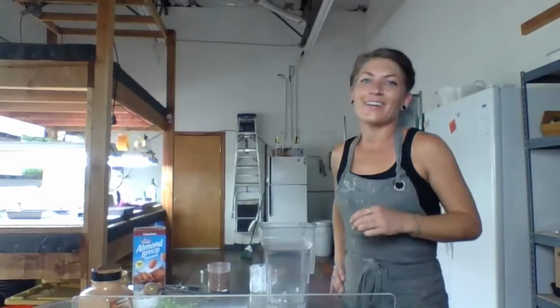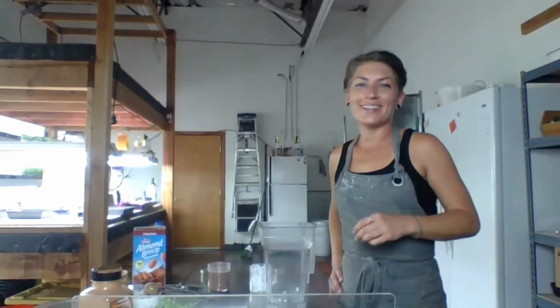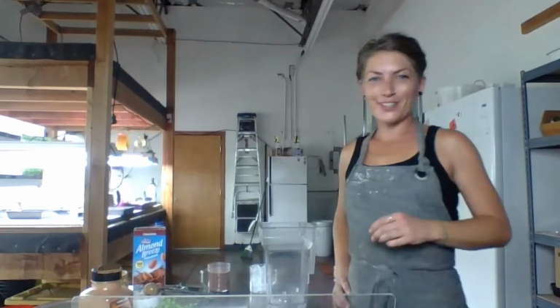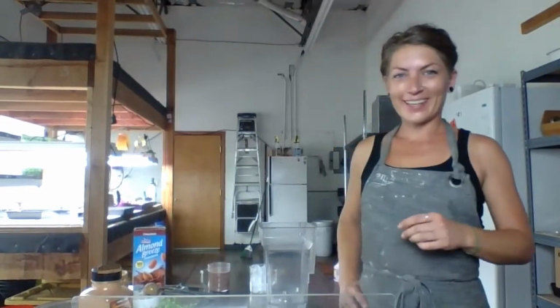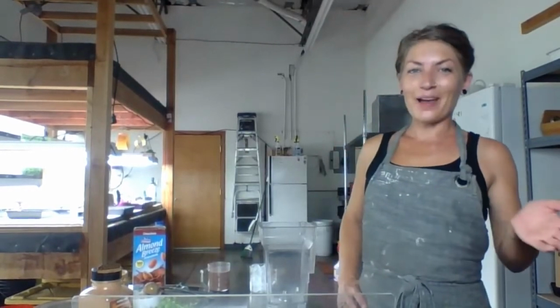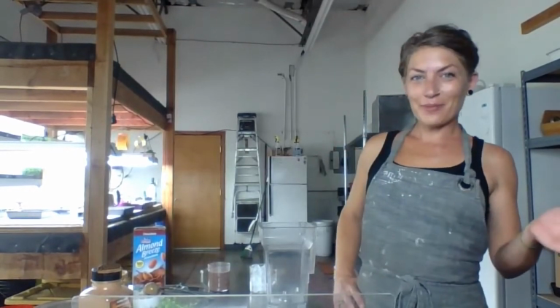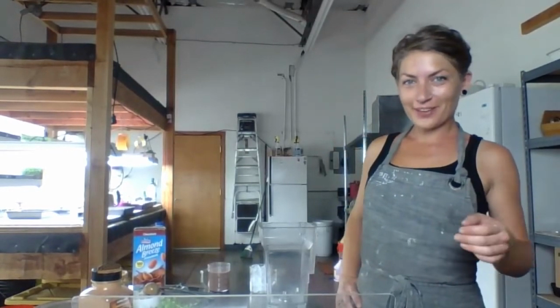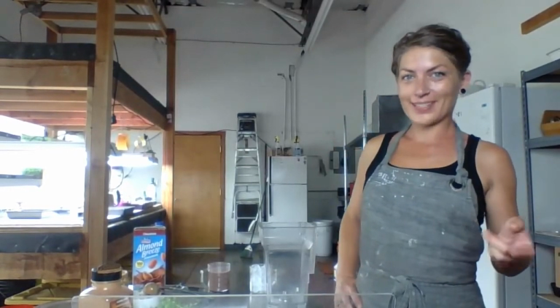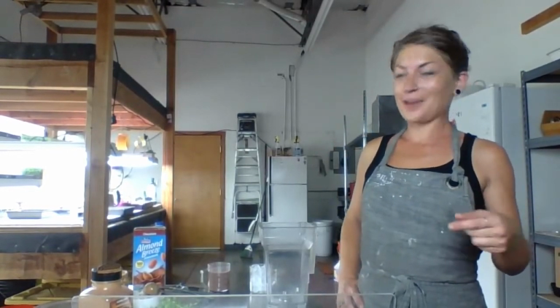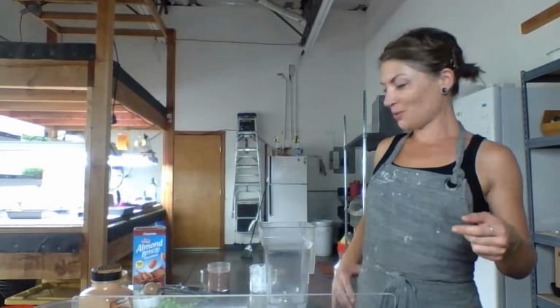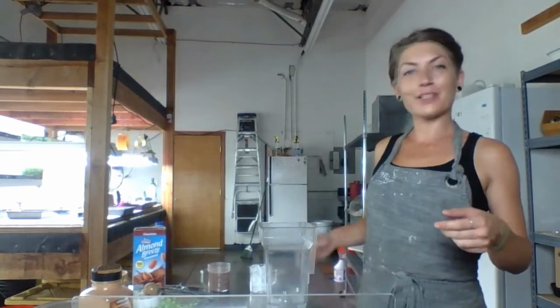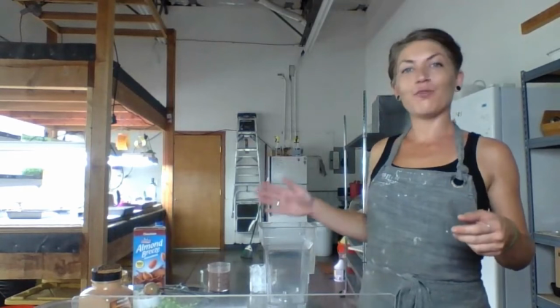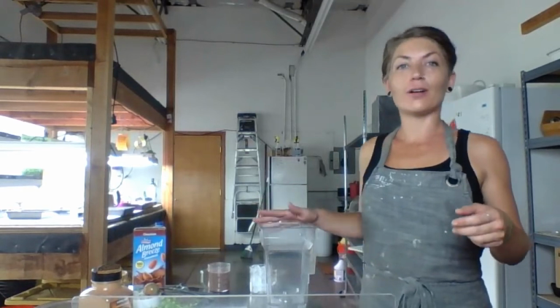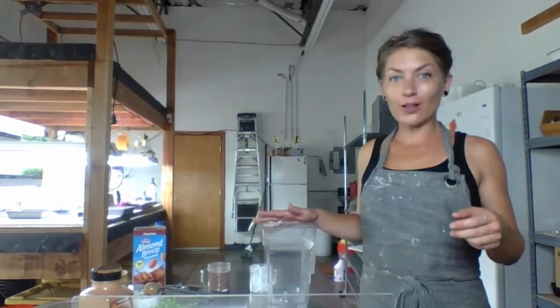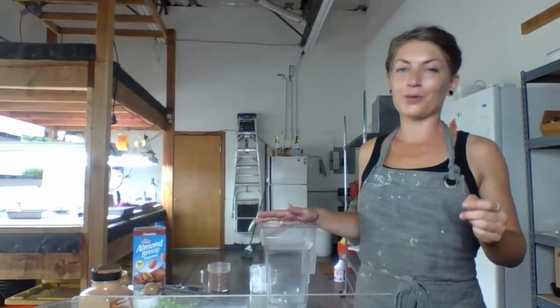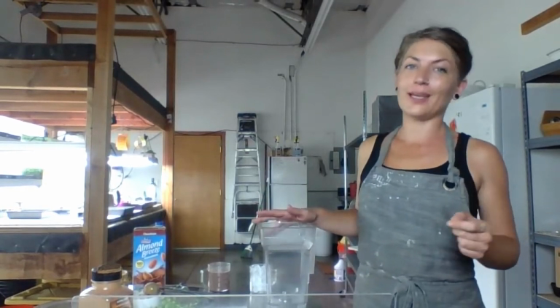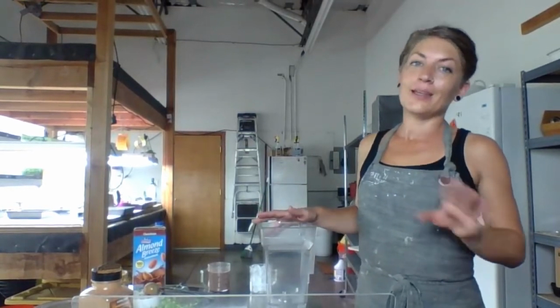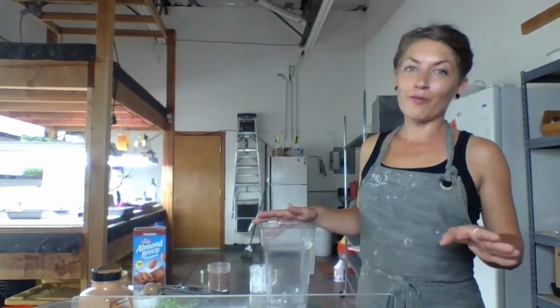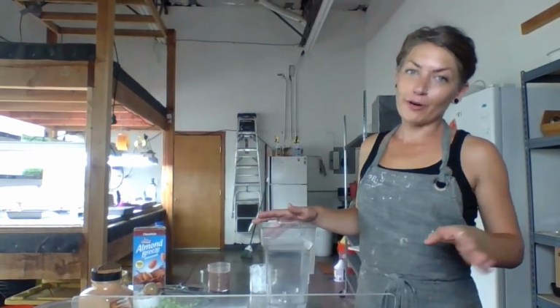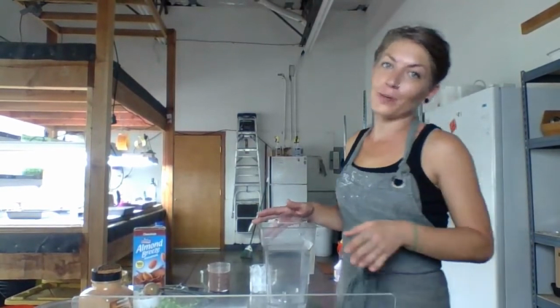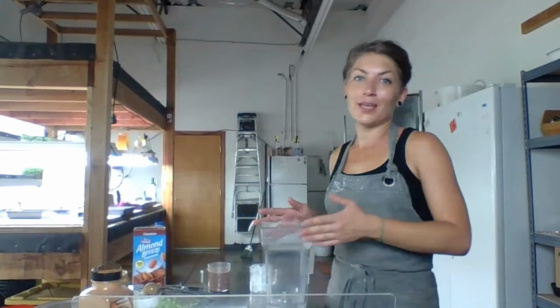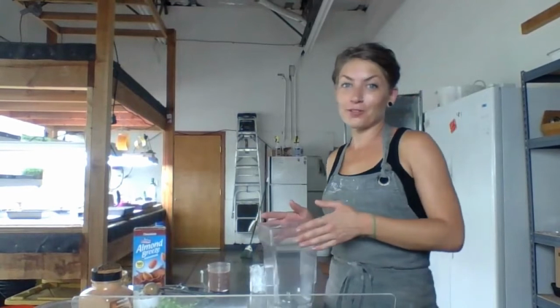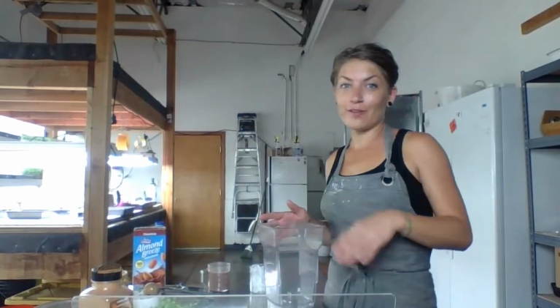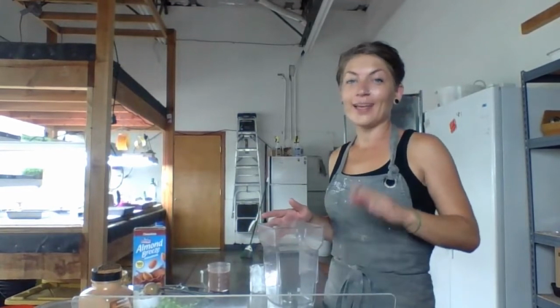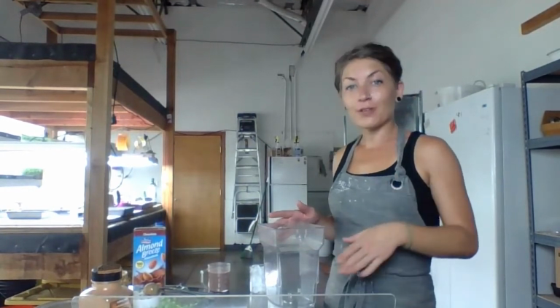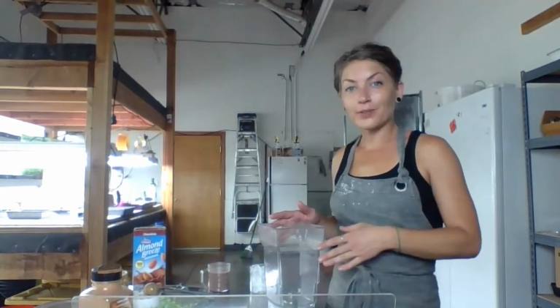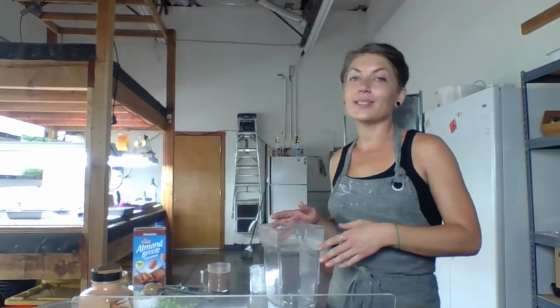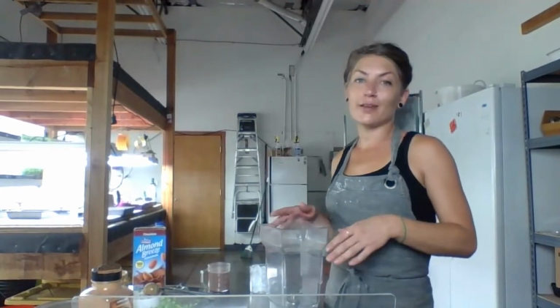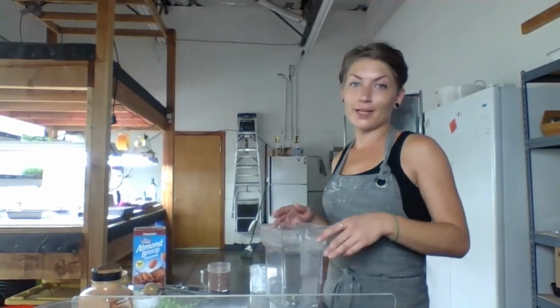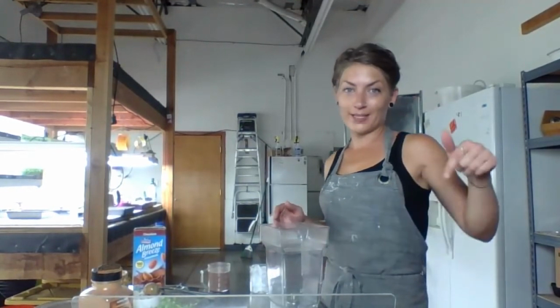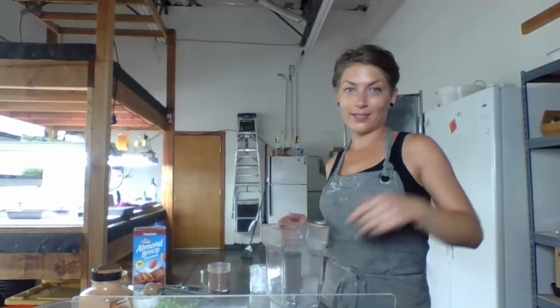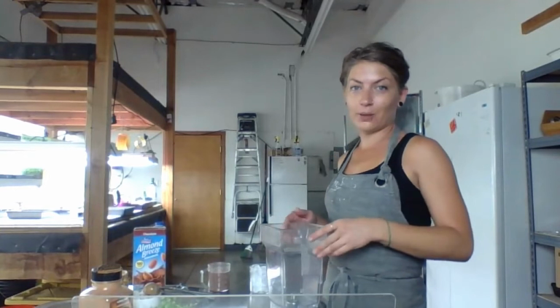Hi friends, thanks so much for tuning in. I'm Avalyn from Addicted to Microgreens, and today I'm going to share with you the recipe for our chocoholic smoothie. This is by far our most requested smoothie — it's my personal favorite. This recipe comes from Dennis and Chelsea of Urban Hydrogreens. I'll link to their channel below.